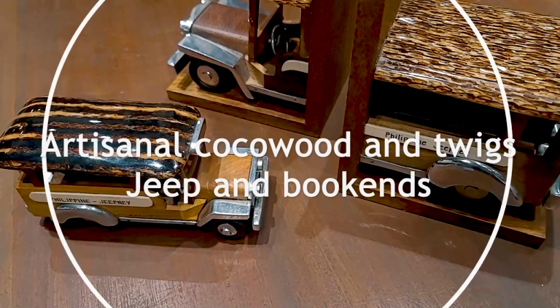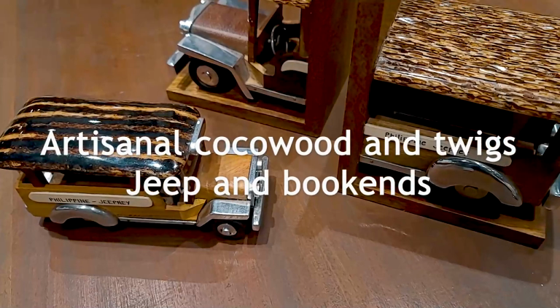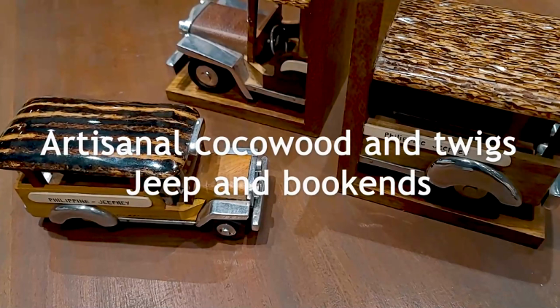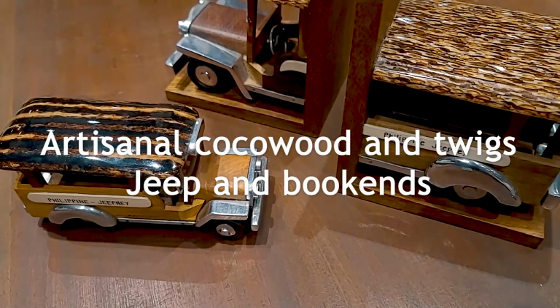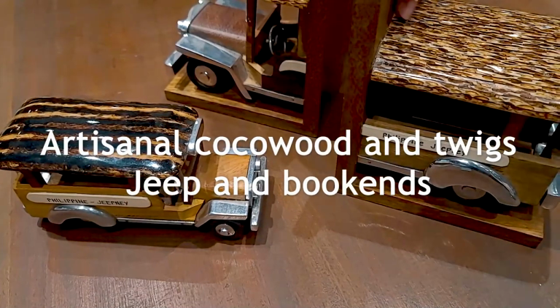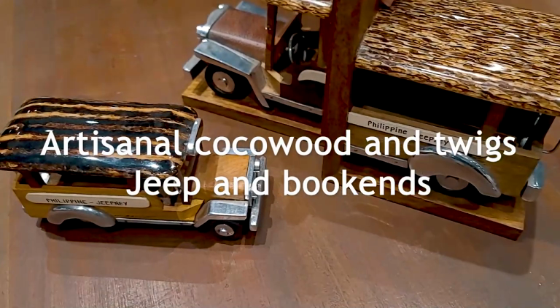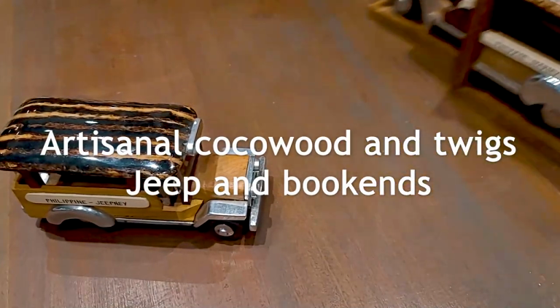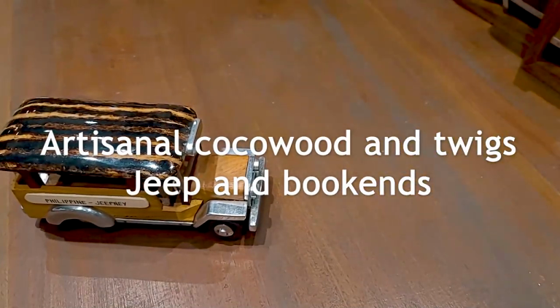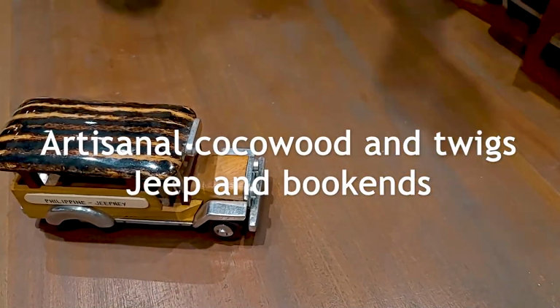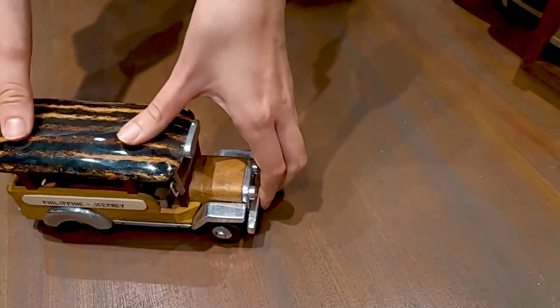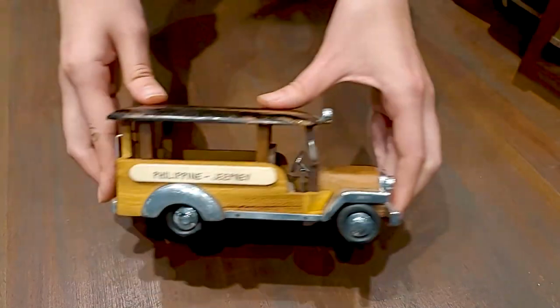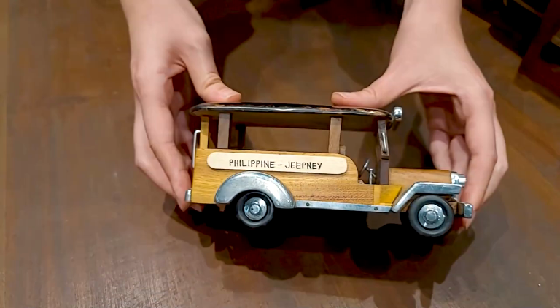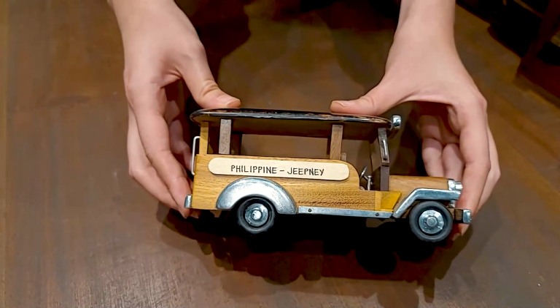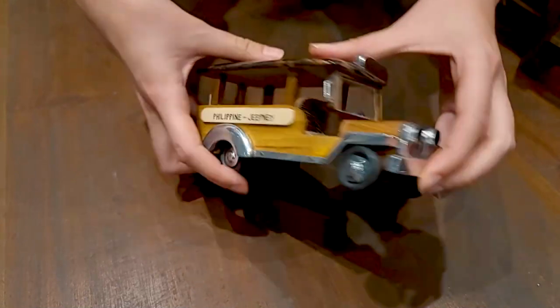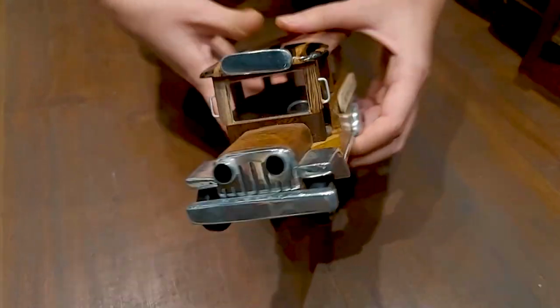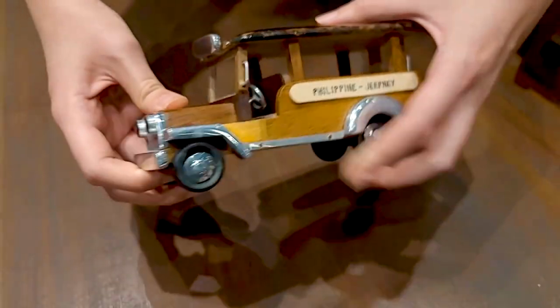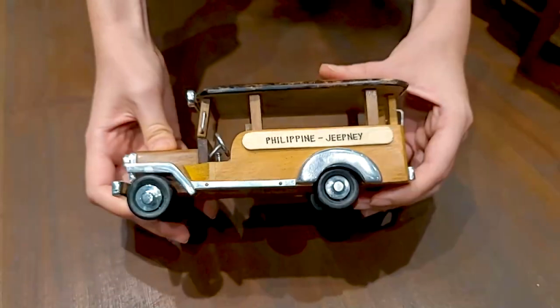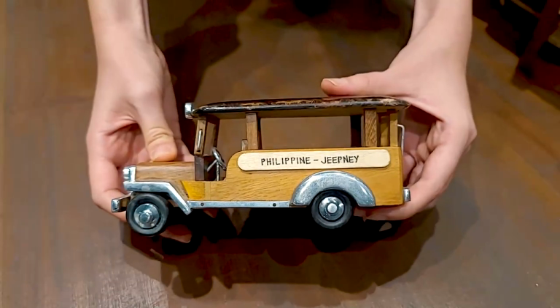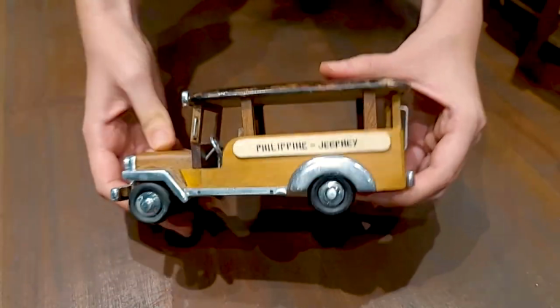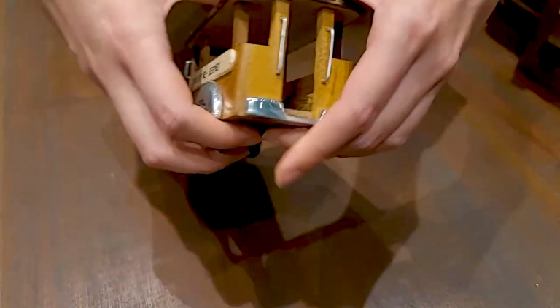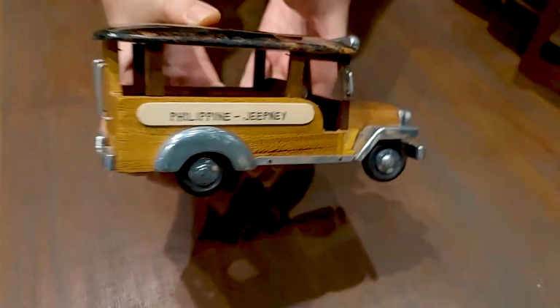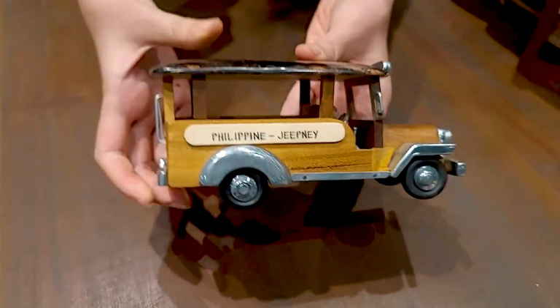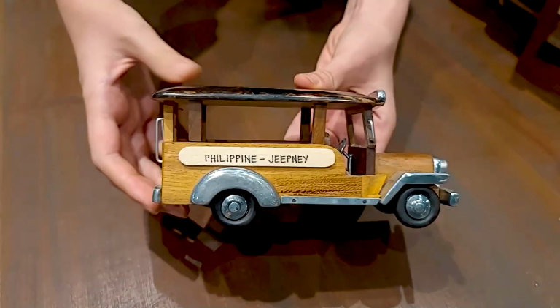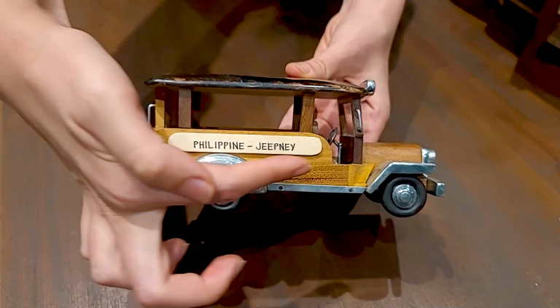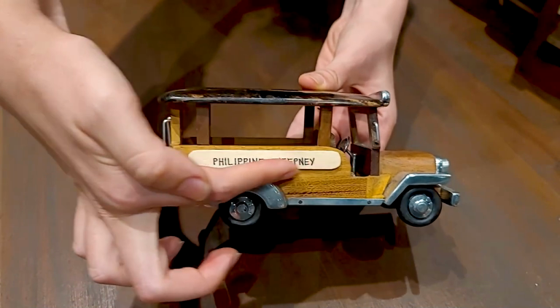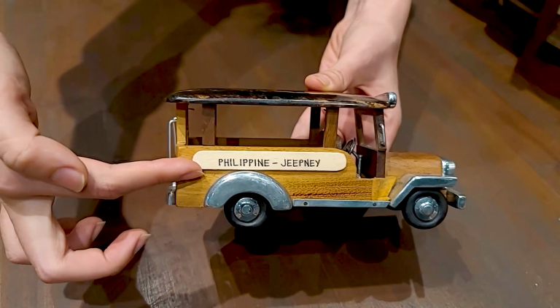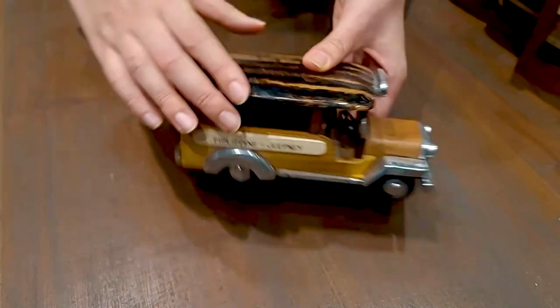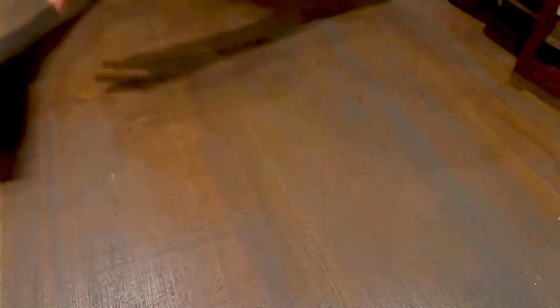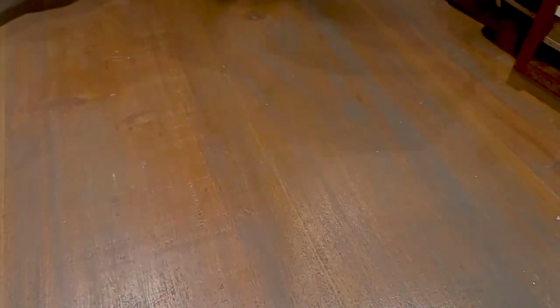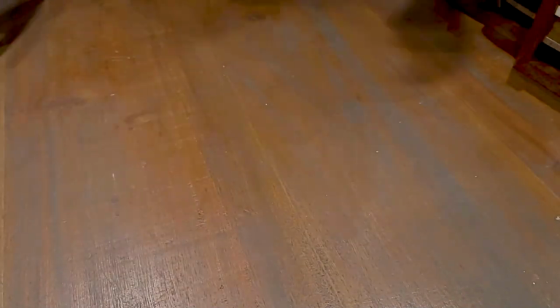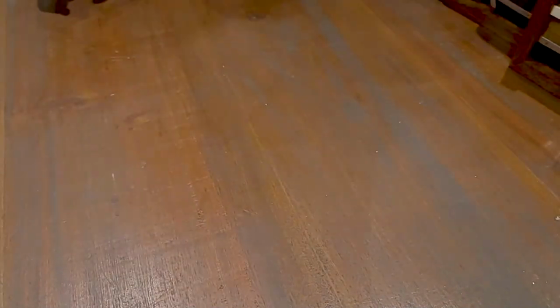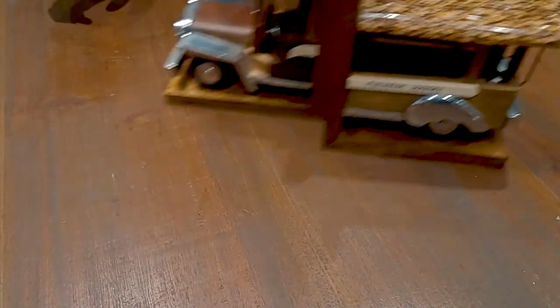Made from recycled aluminum, cocoa wood, and twigs, these decor pieces featuring our iconic Jeepney are popular choices, especially for foreign clients. You'll always be top of mind when they see your company logo or name as part of the Jeepney.